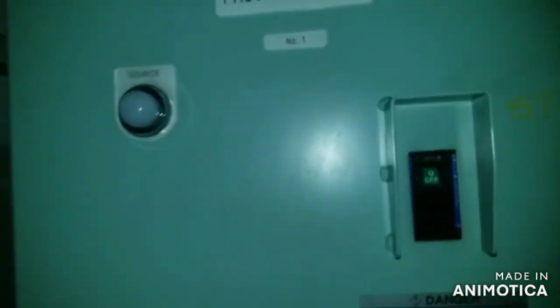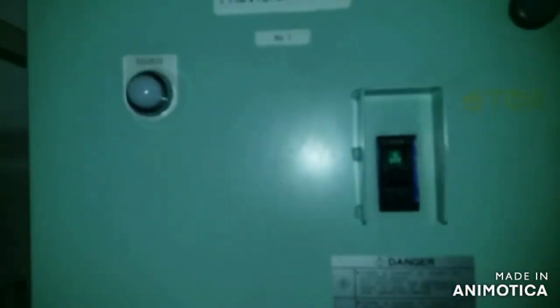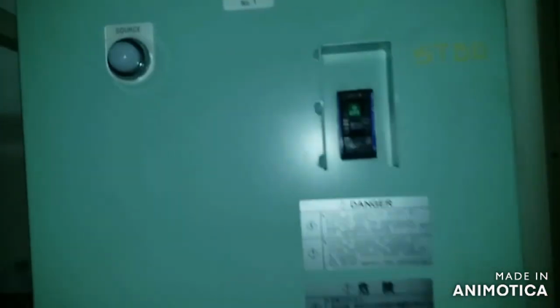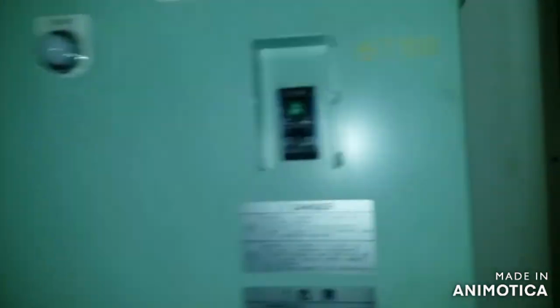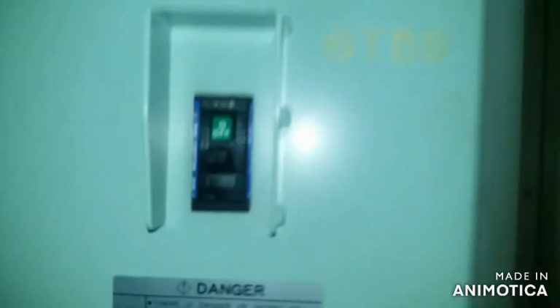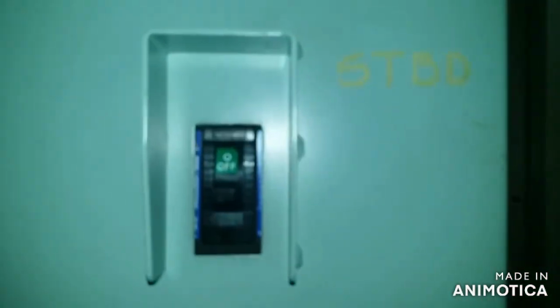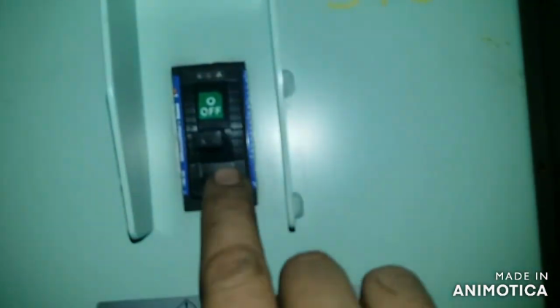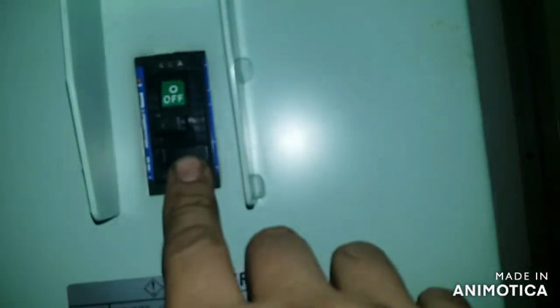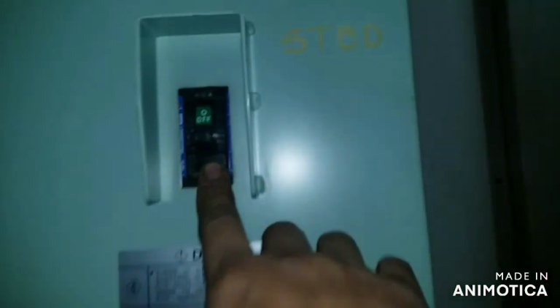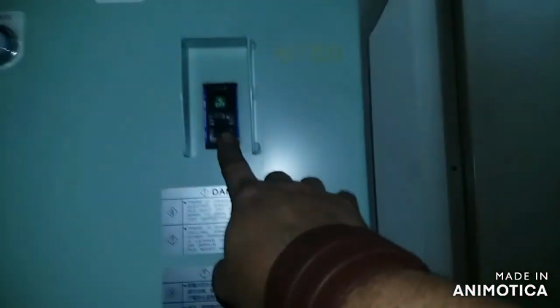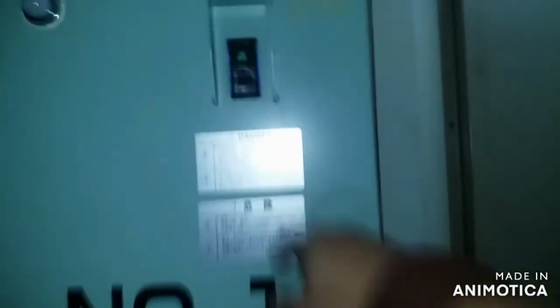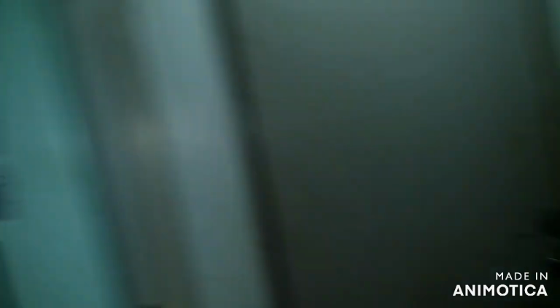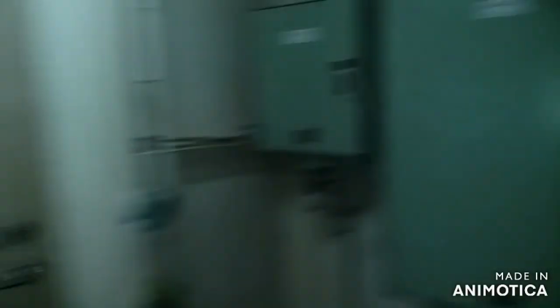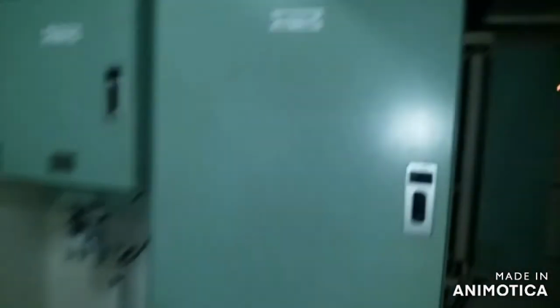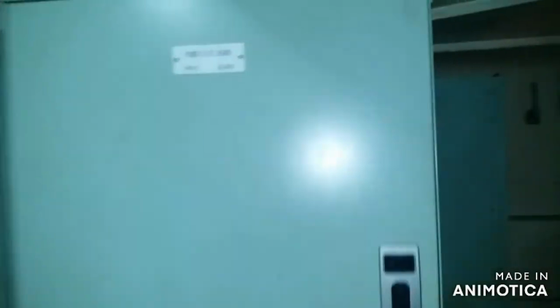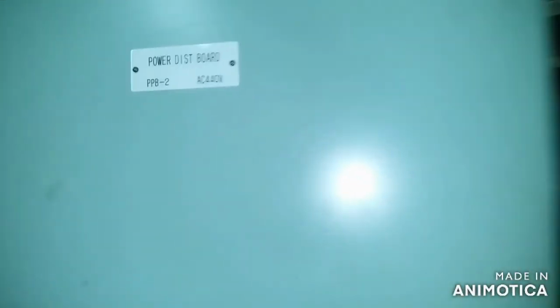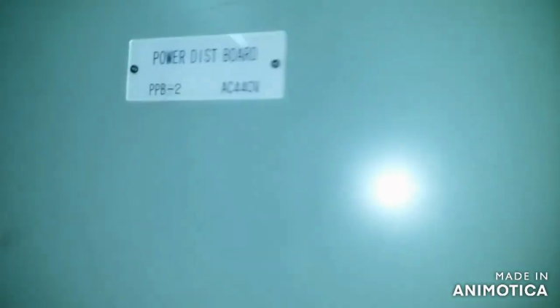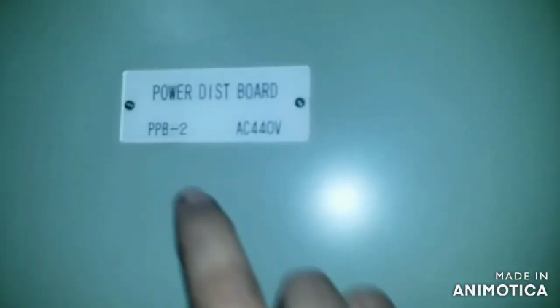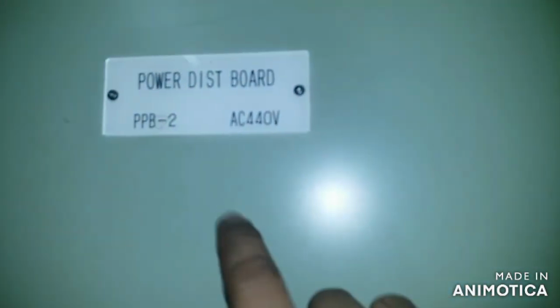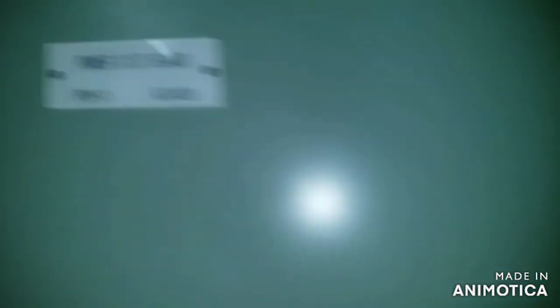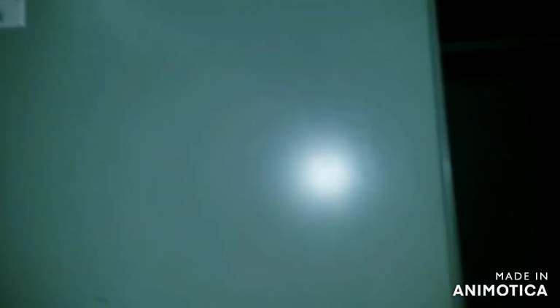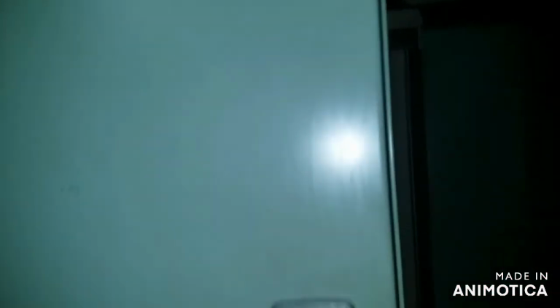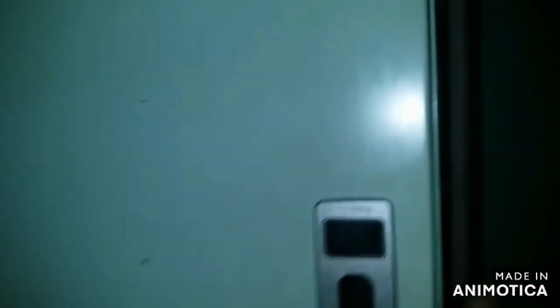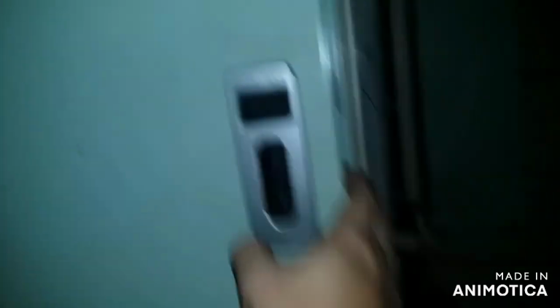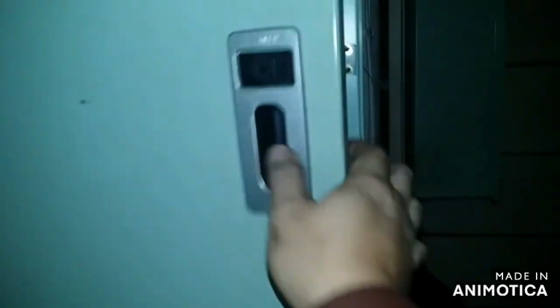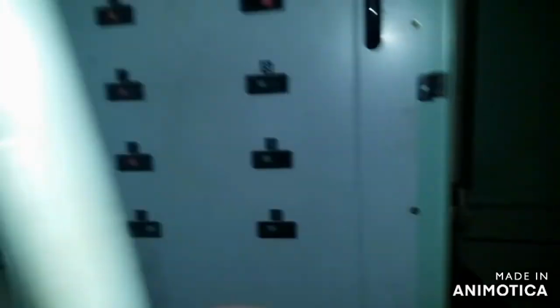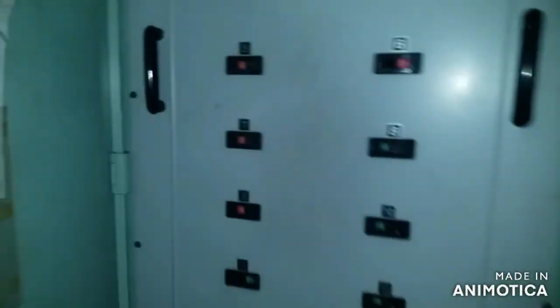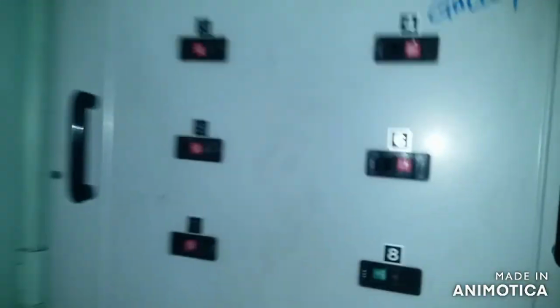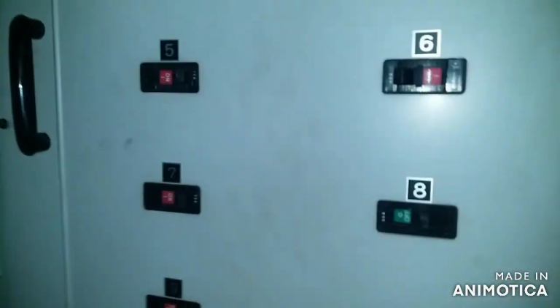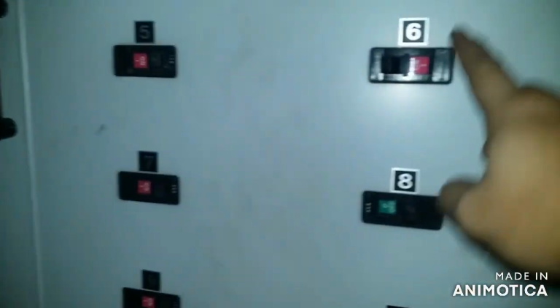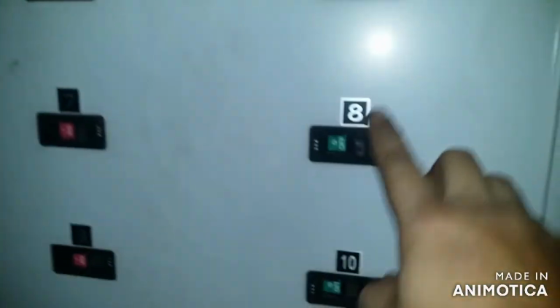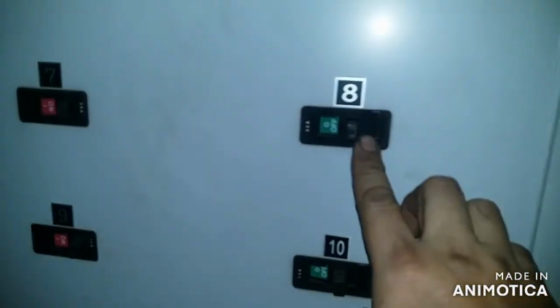Now it is time to energize the system and turn everything back to normal operation. It is still advised to be observed.